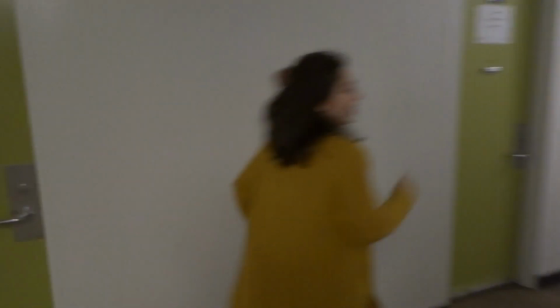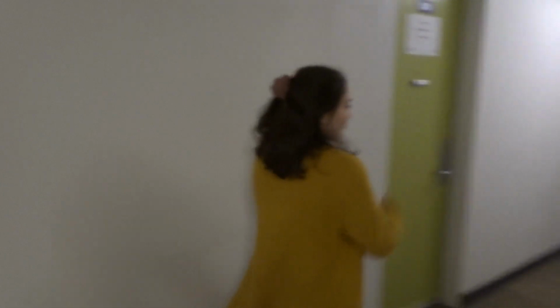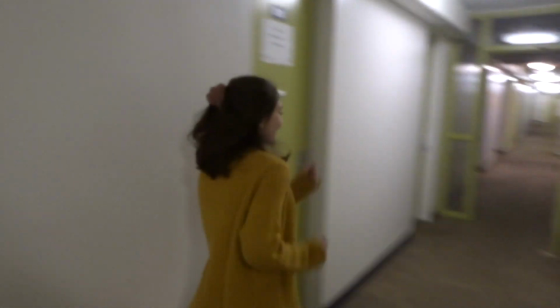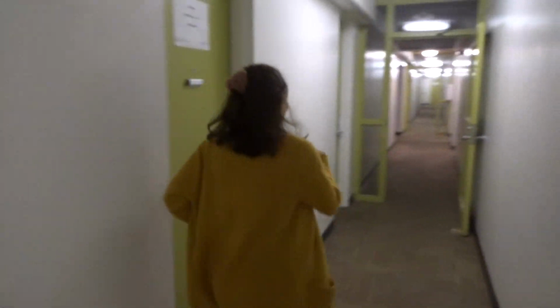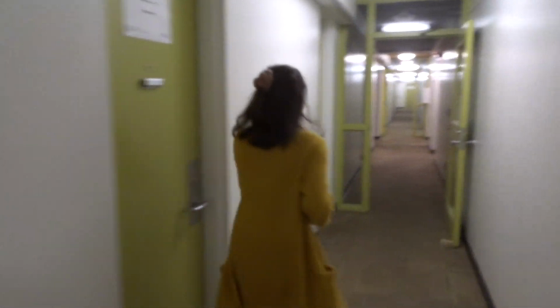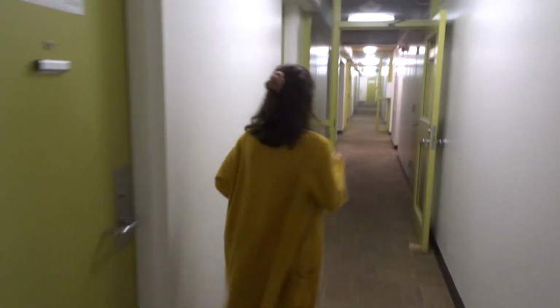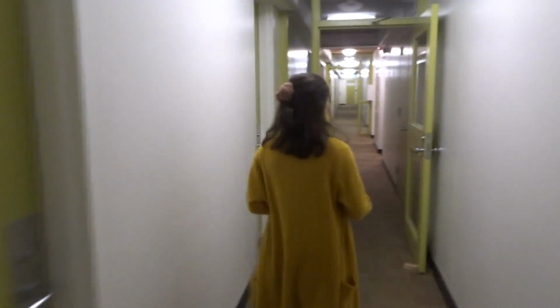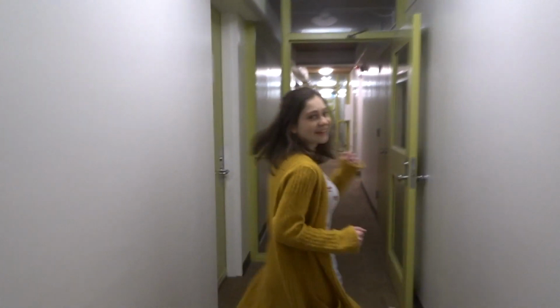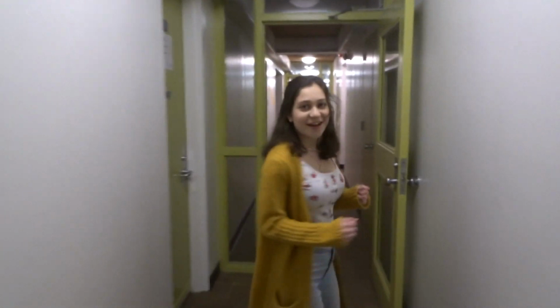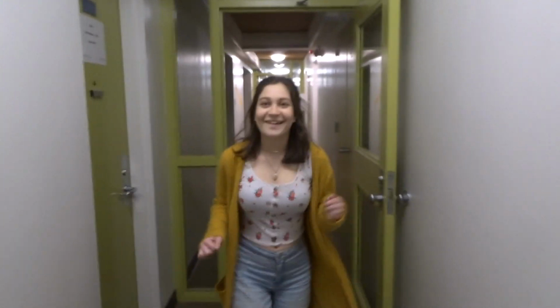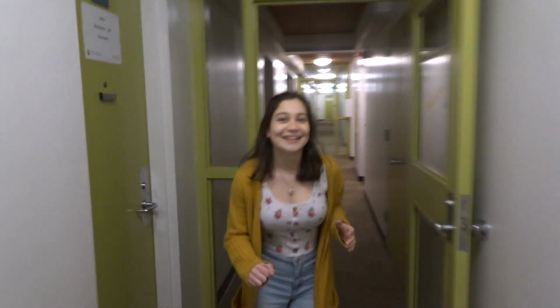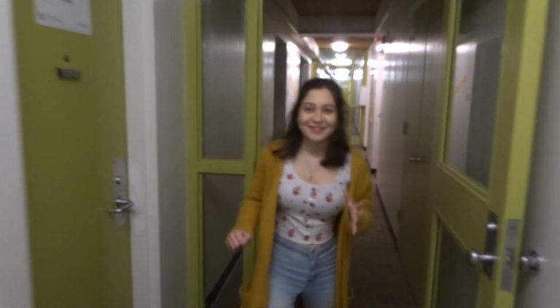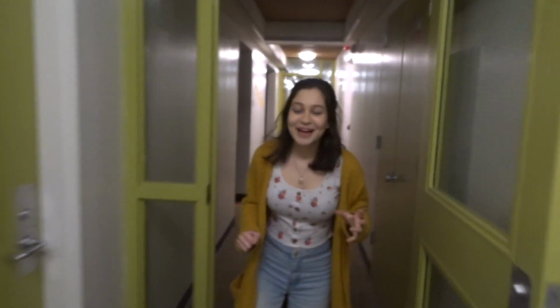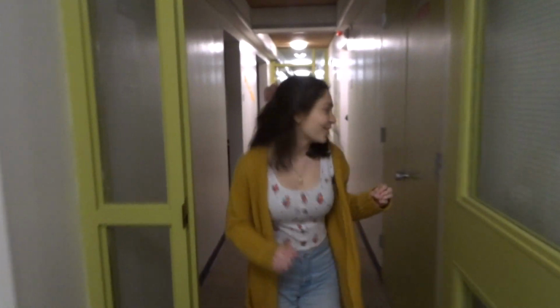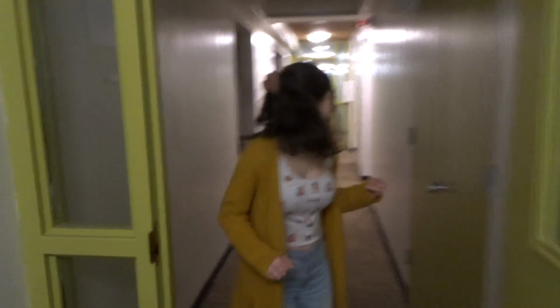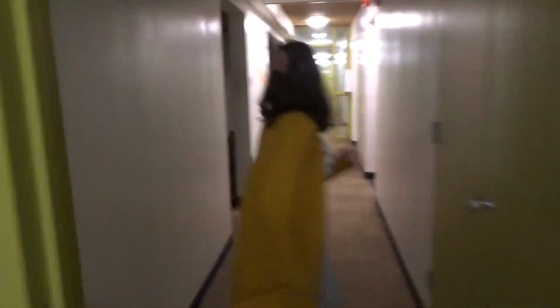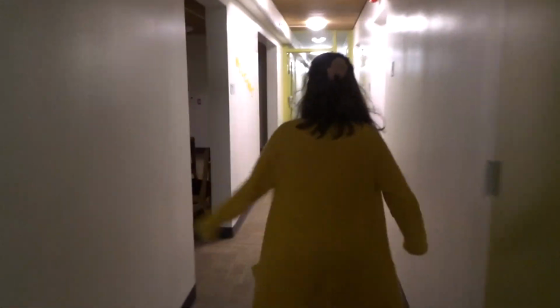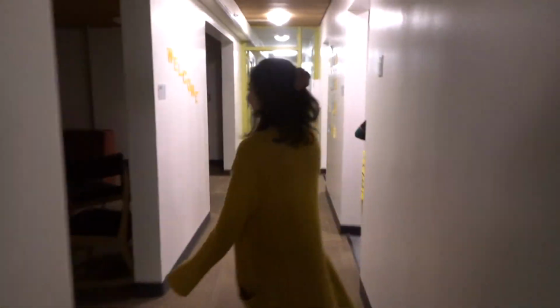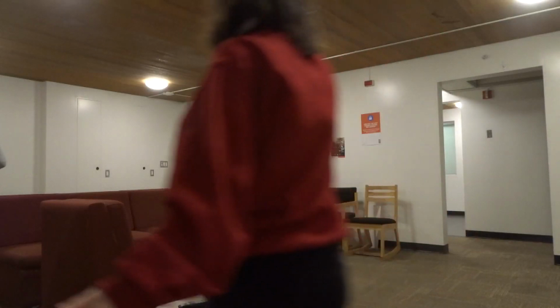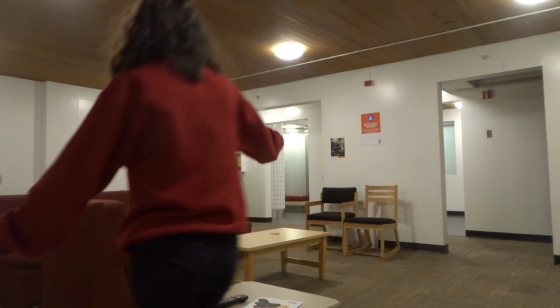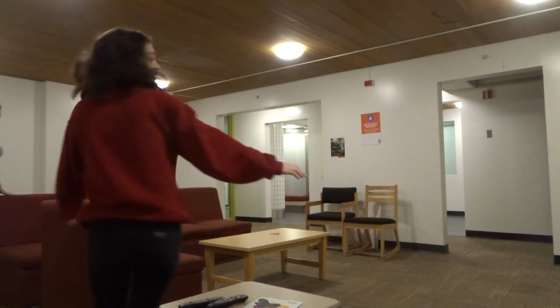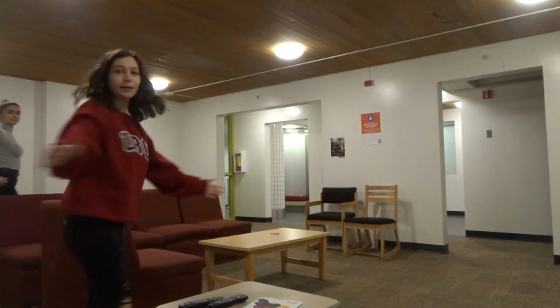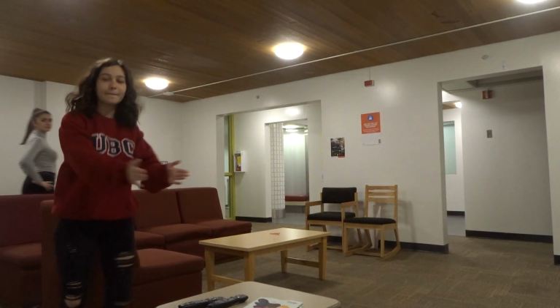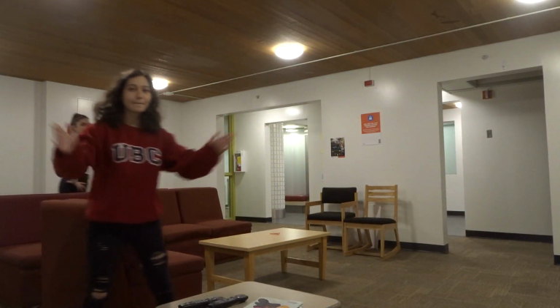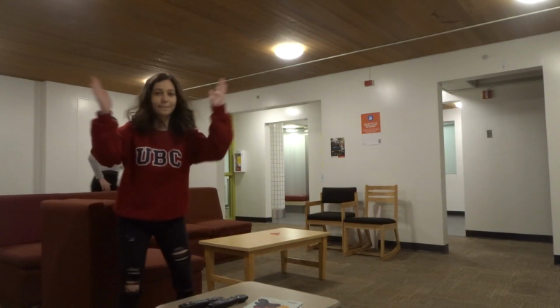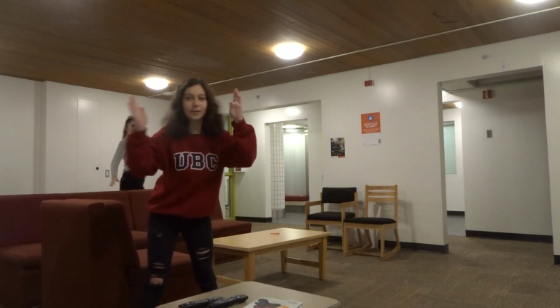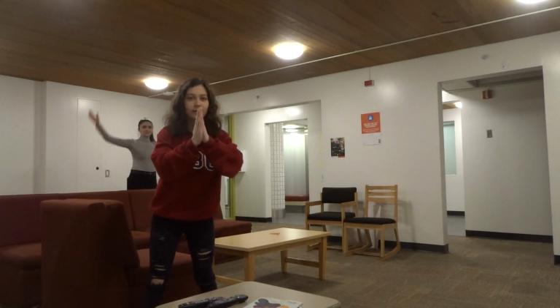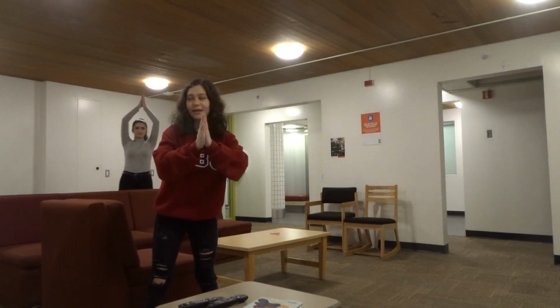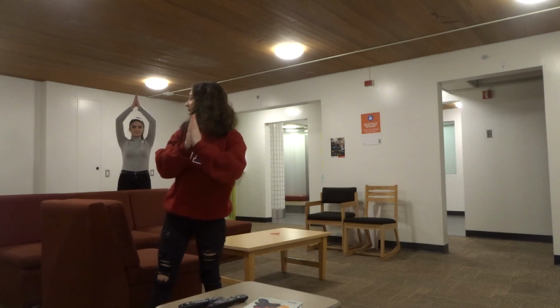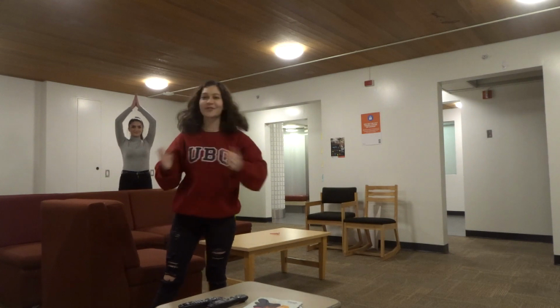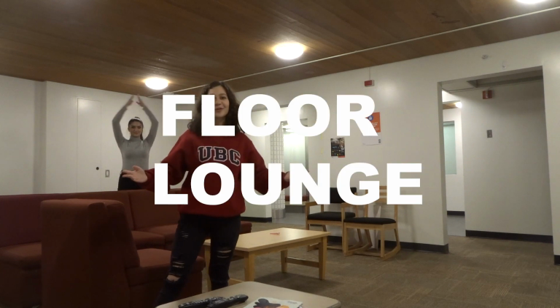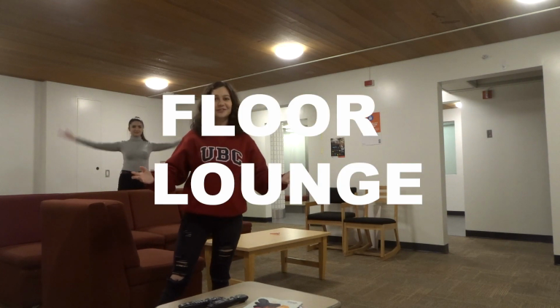If we go over this way, we will find our living room and our kitchen. This is our floor lounge.